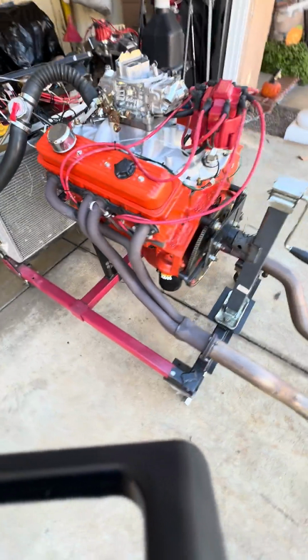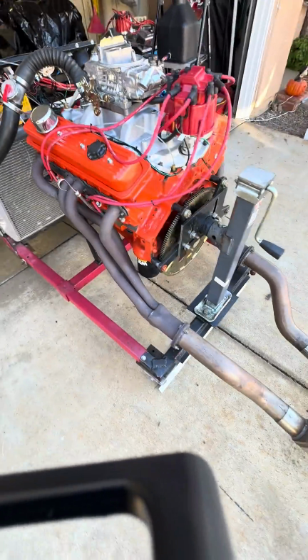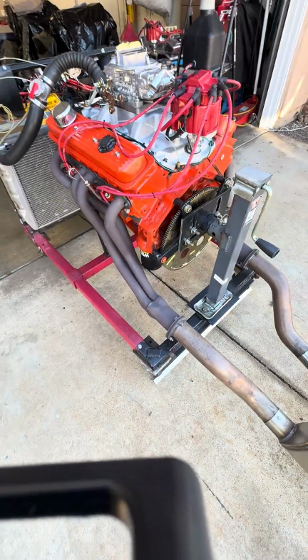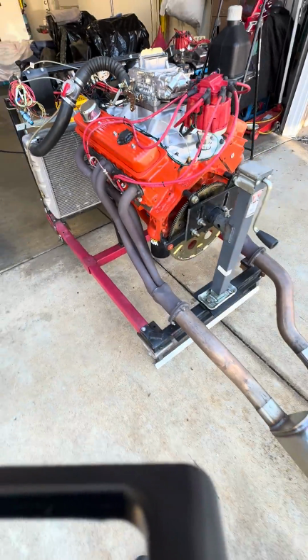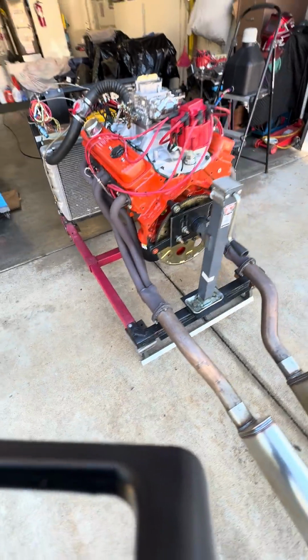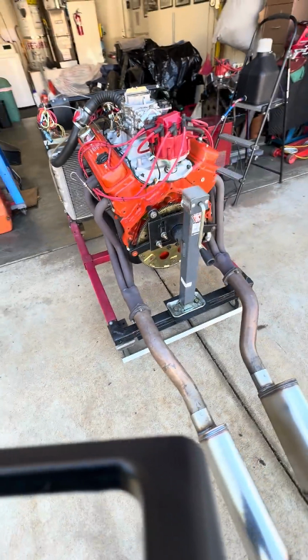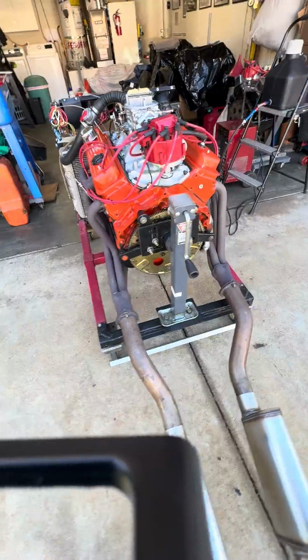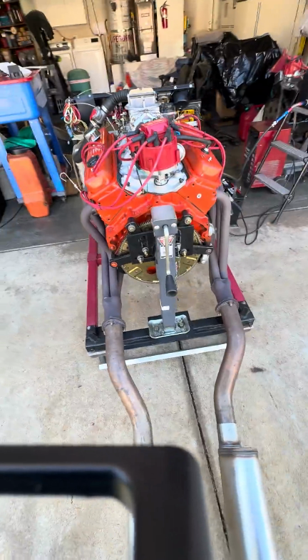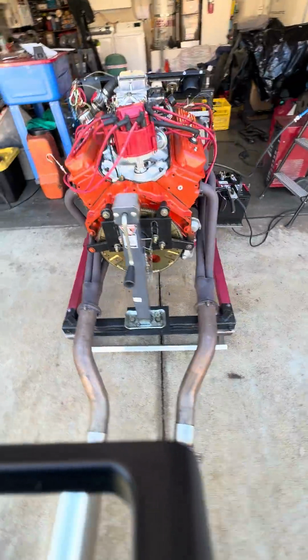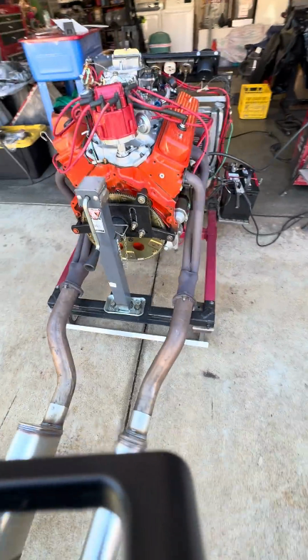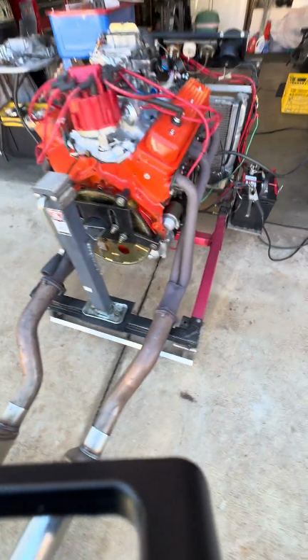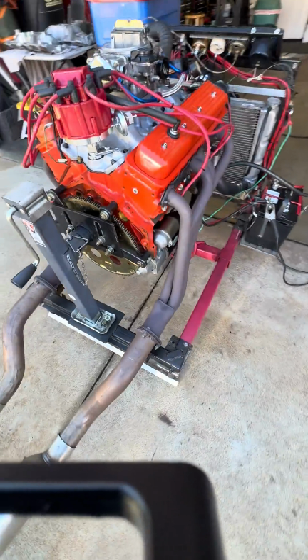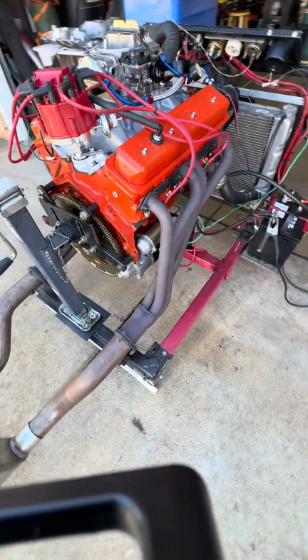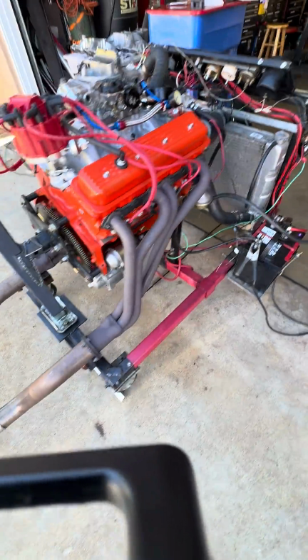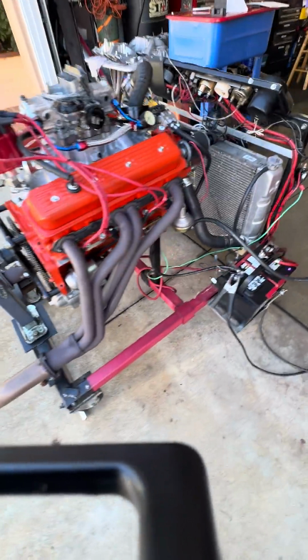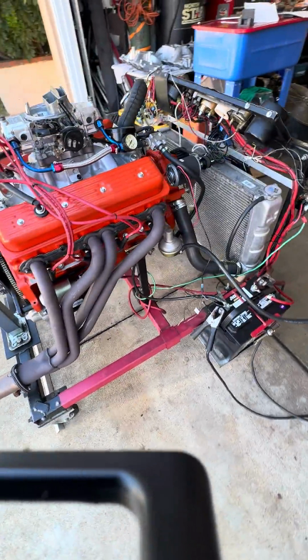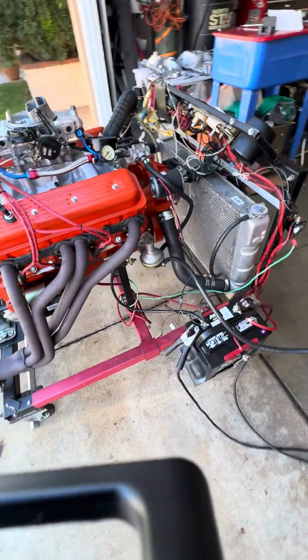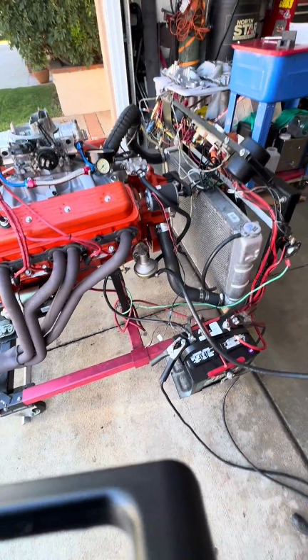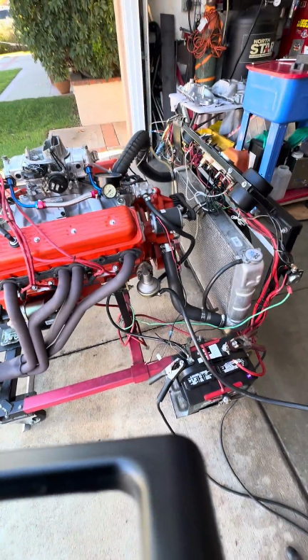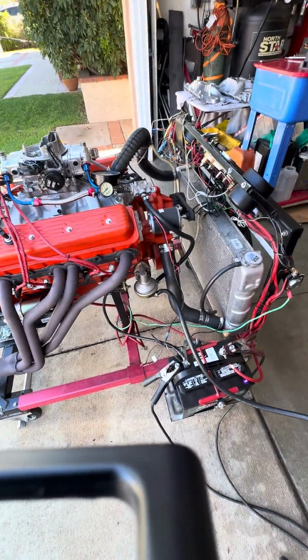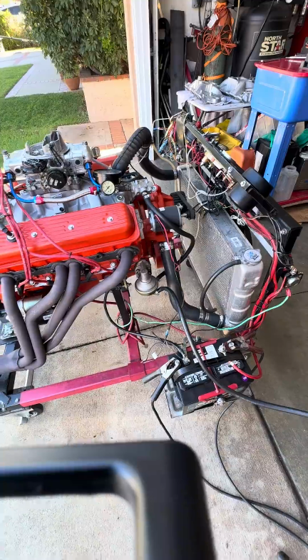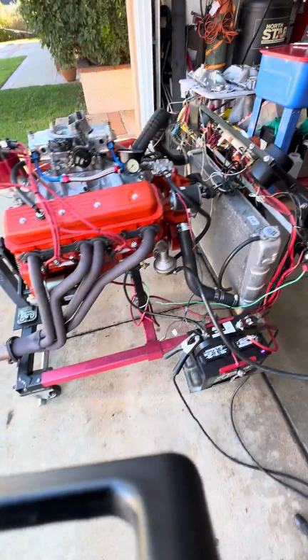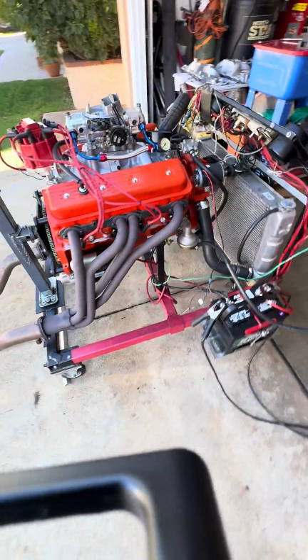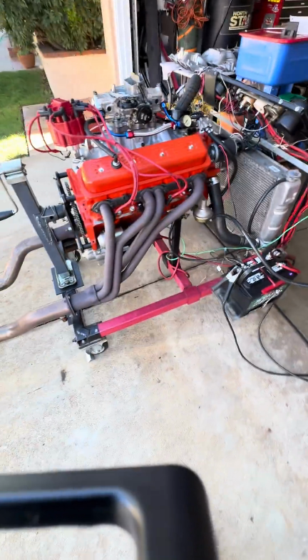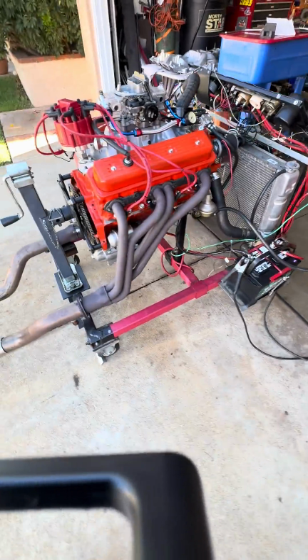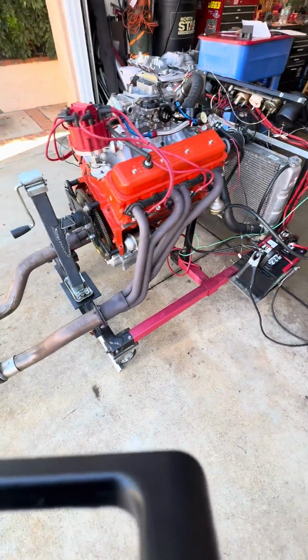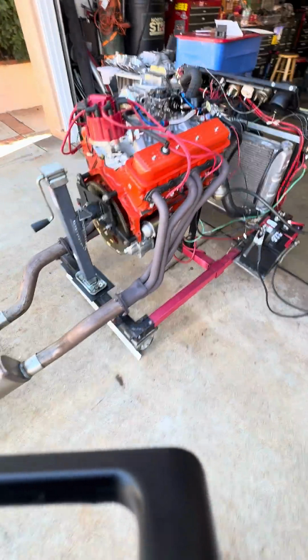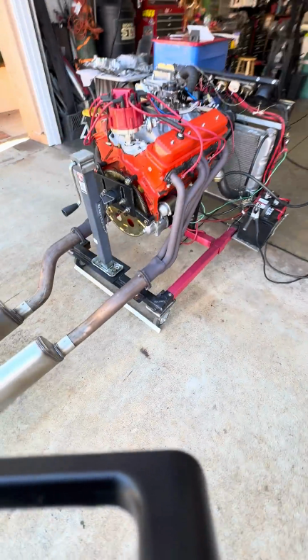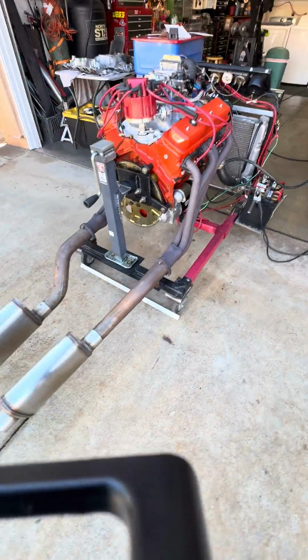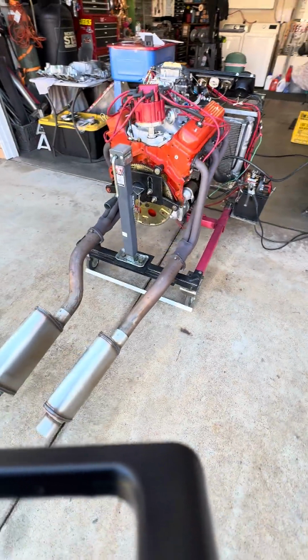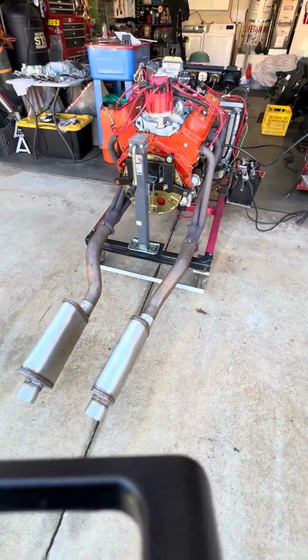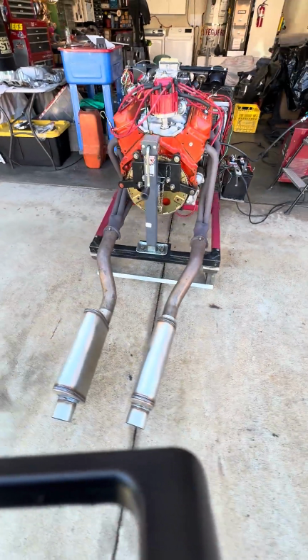It comes with a flex plate, HEI distributor, starter, fuel pump, and water pump. The engine will be broken in and ready to go — all you need to do is drop it in and it's ready to run for you.